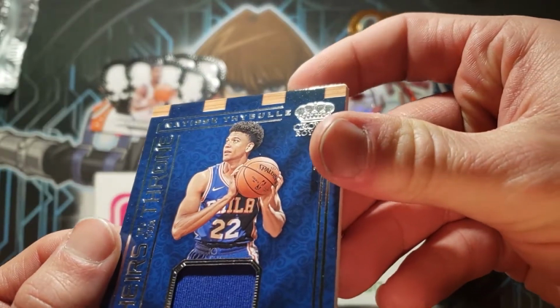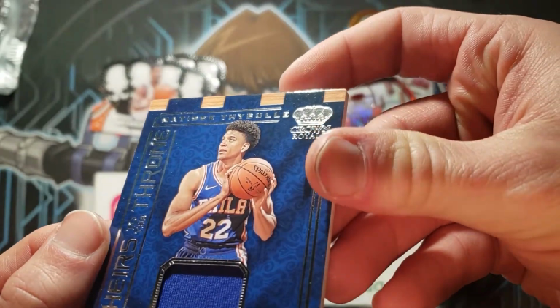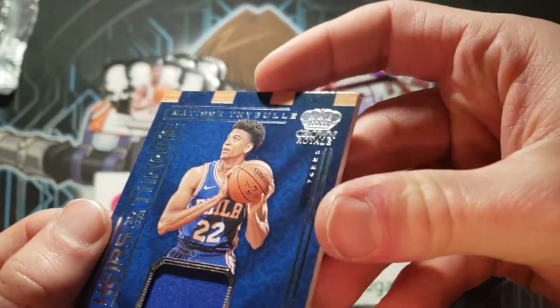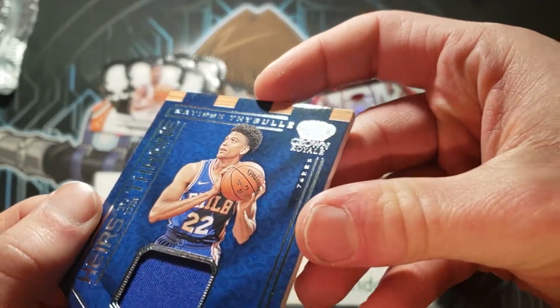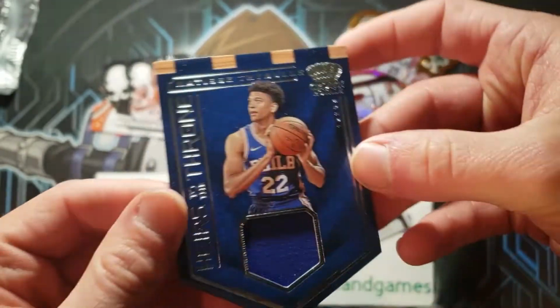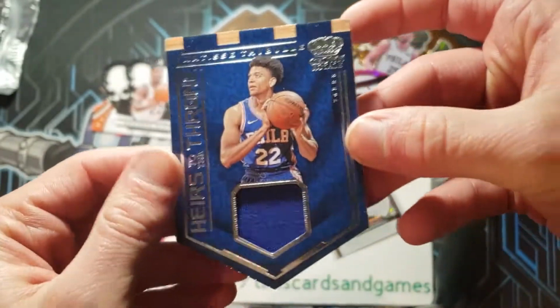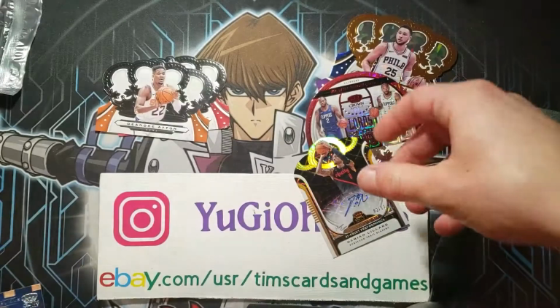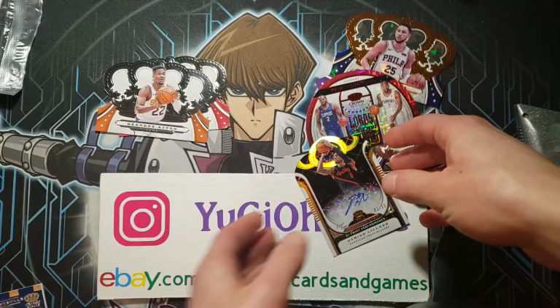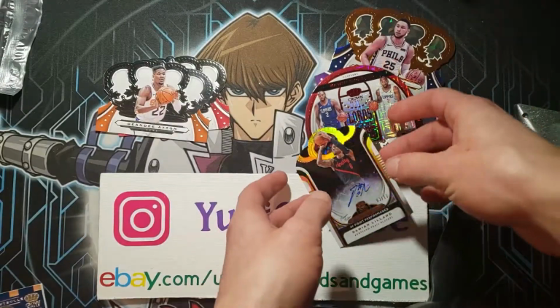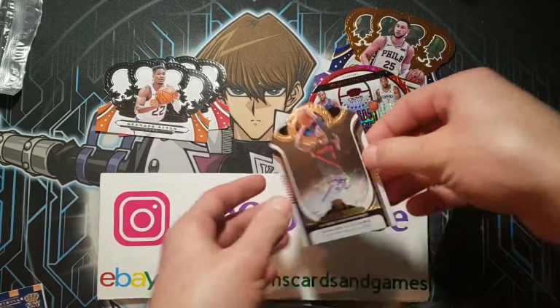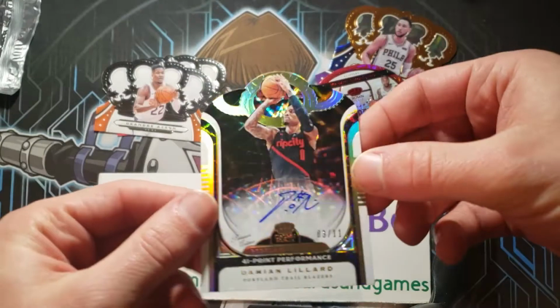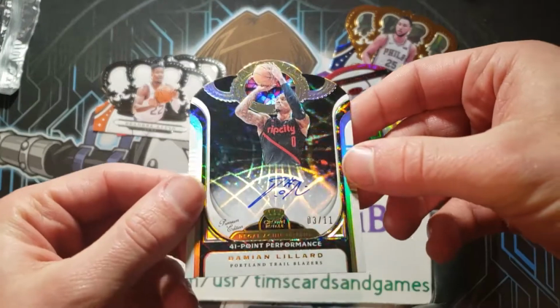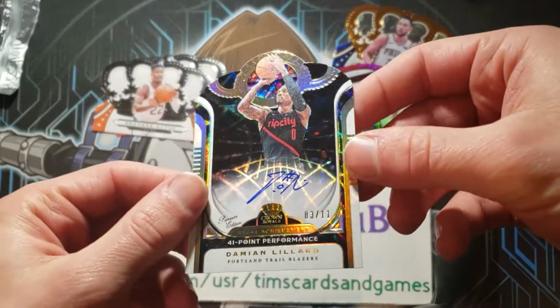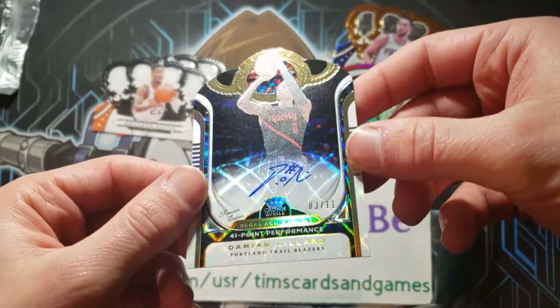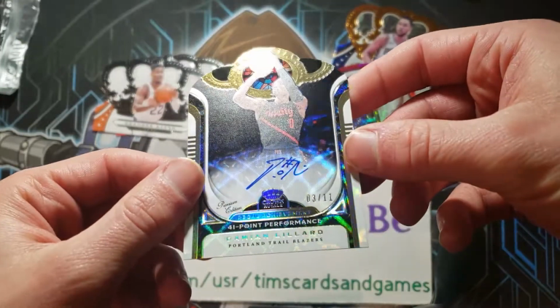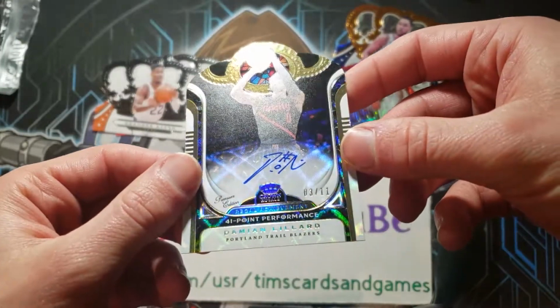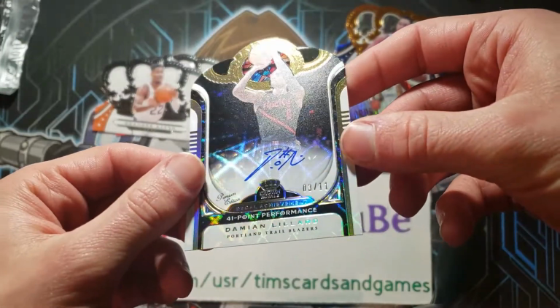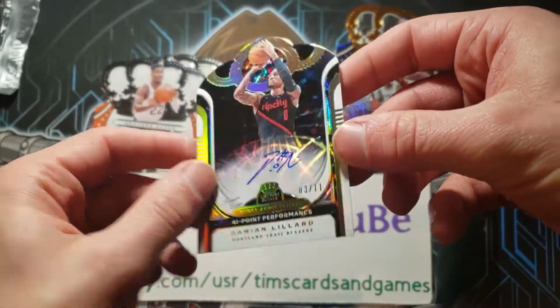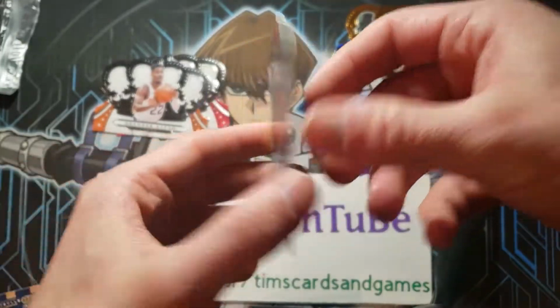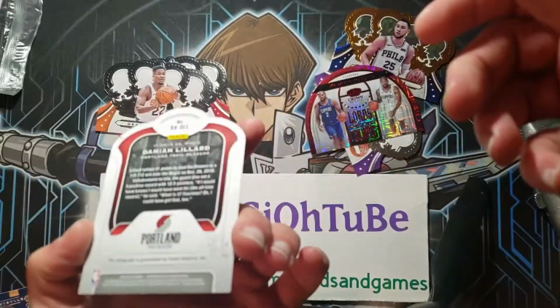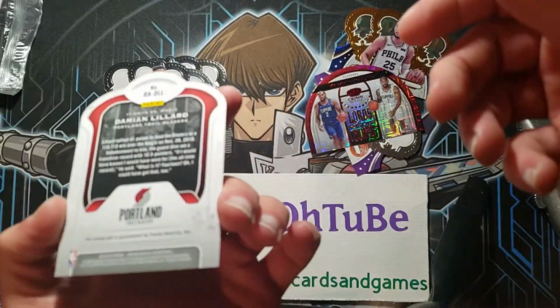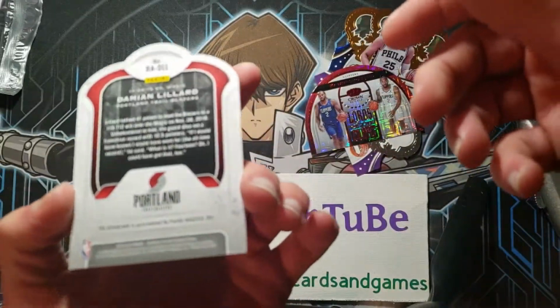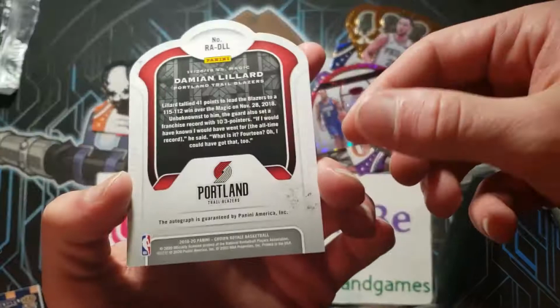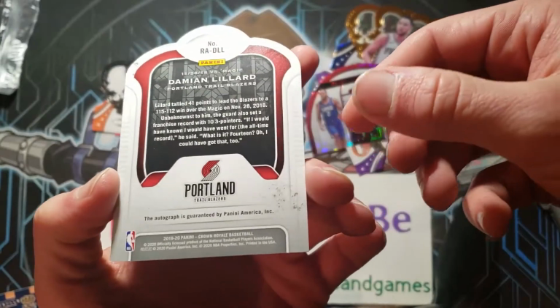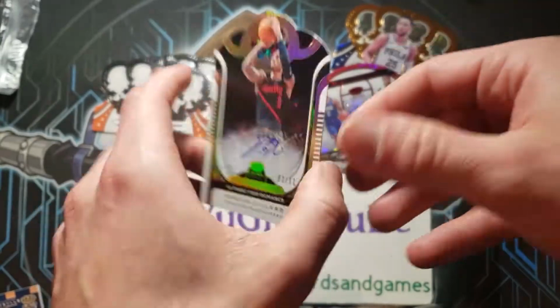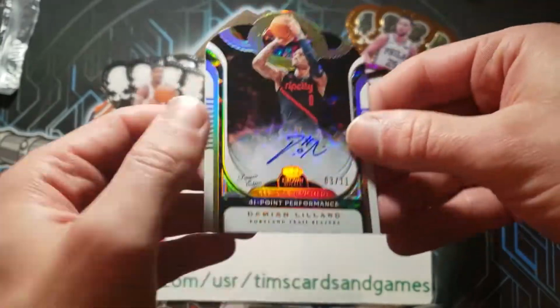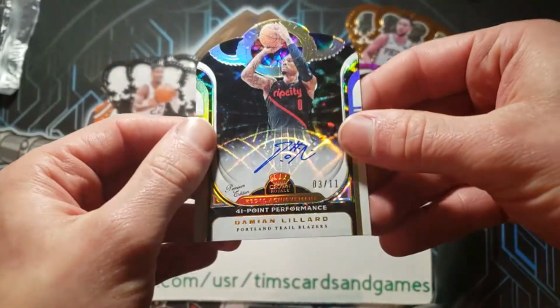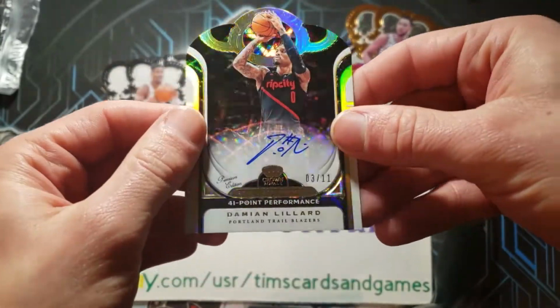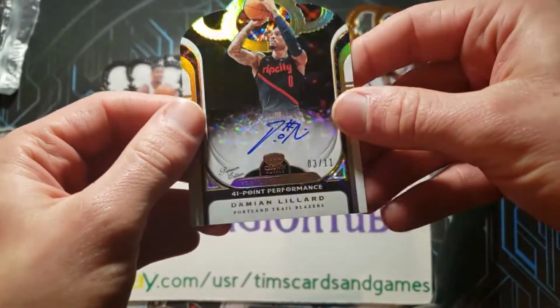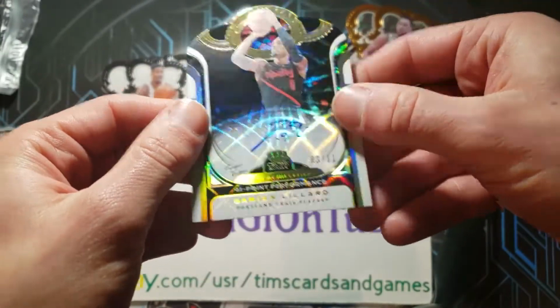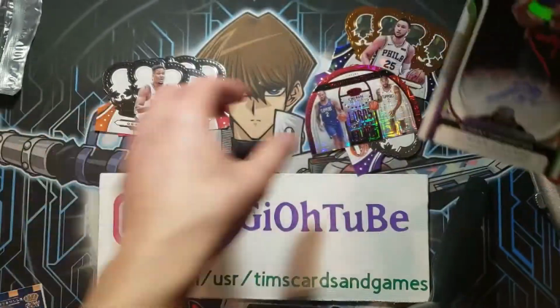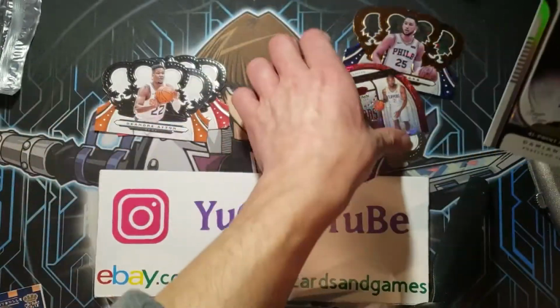And also a threads piece — Damian Lillard. Pretty cool. Not bad at all.